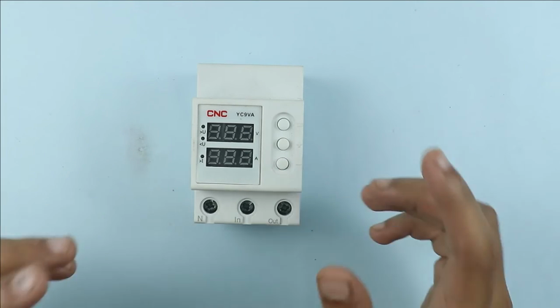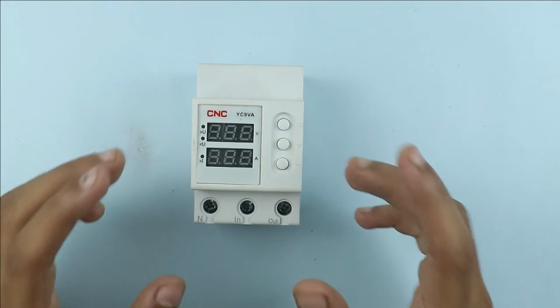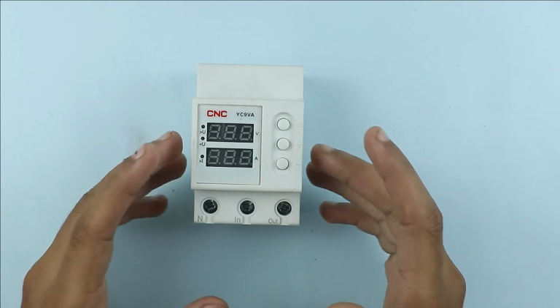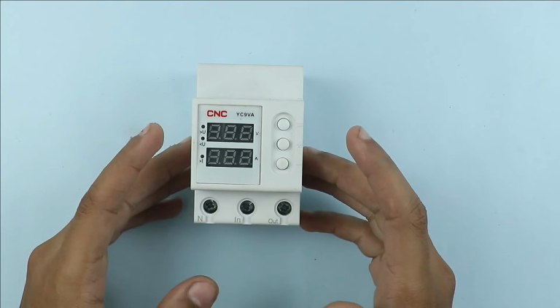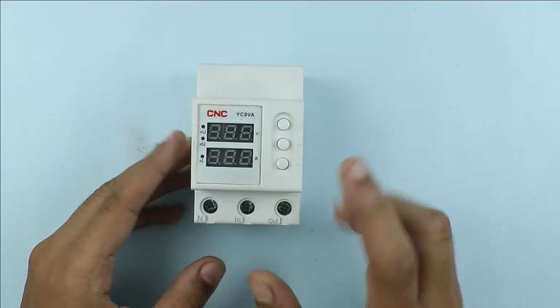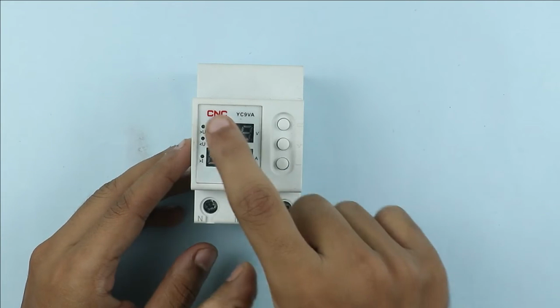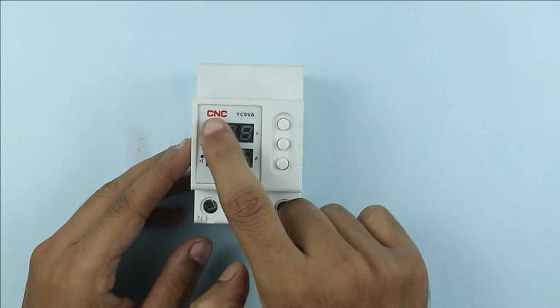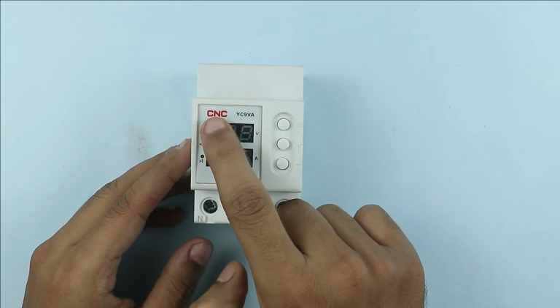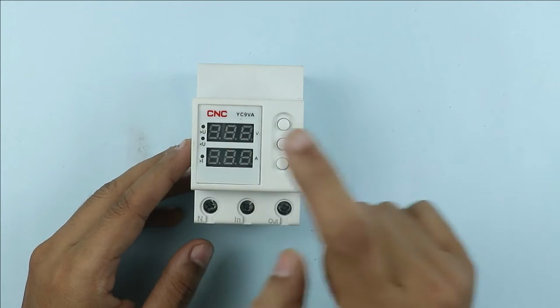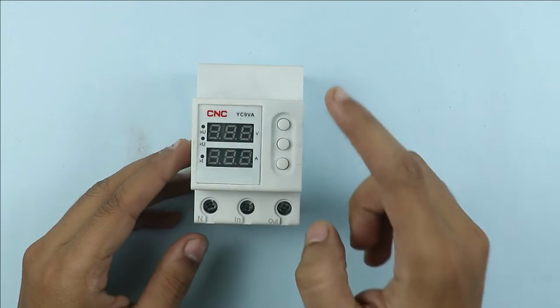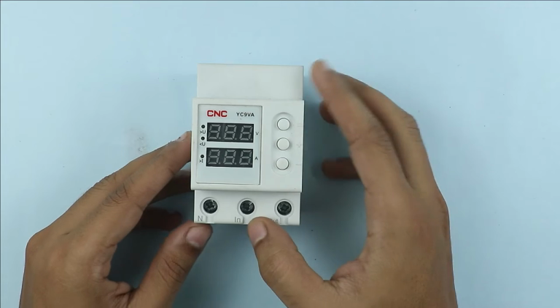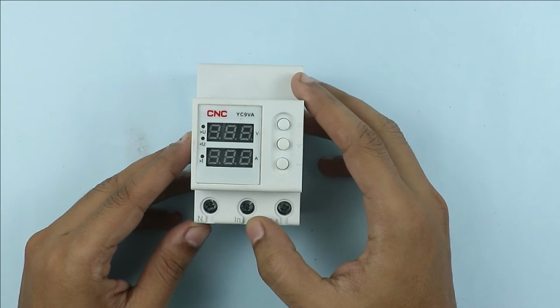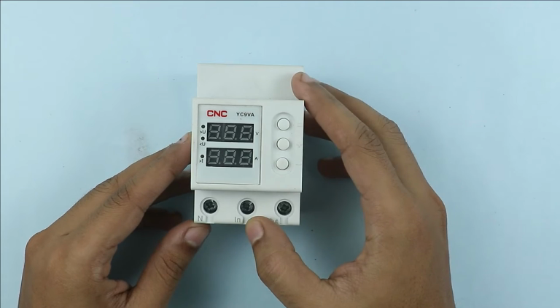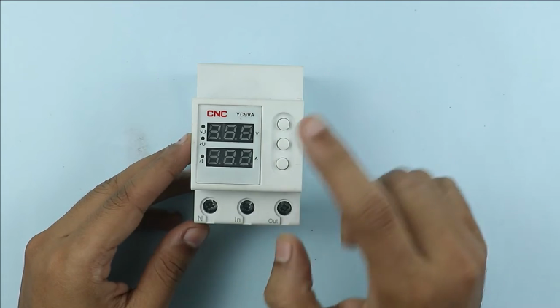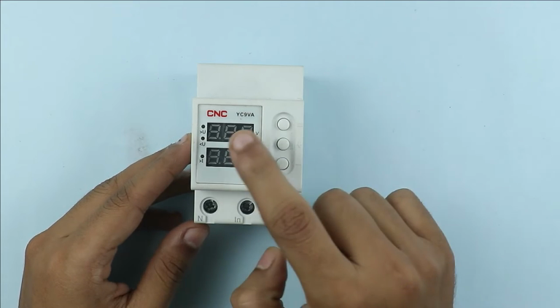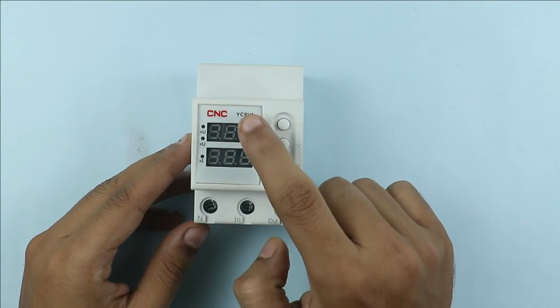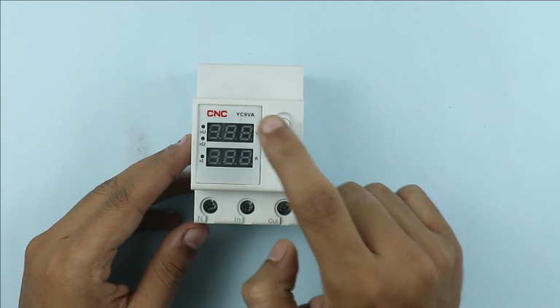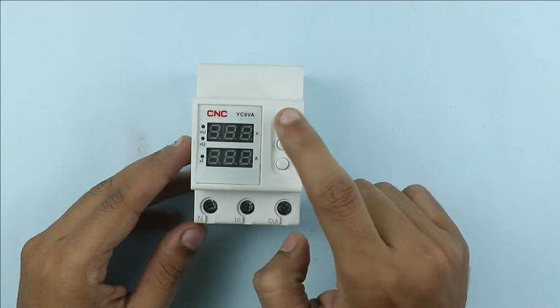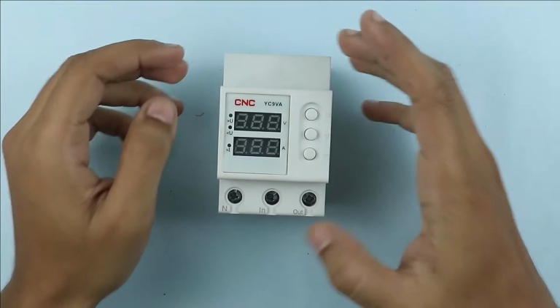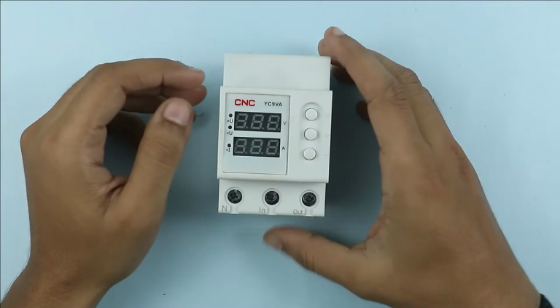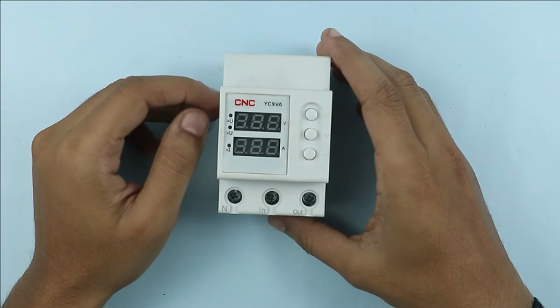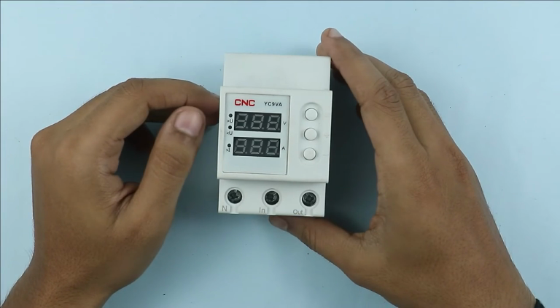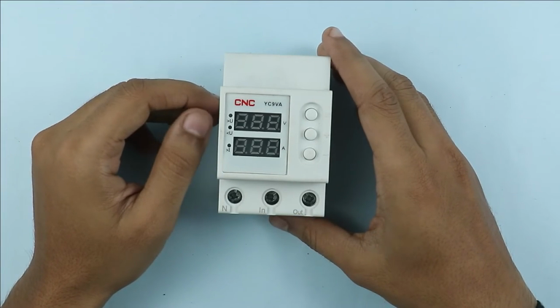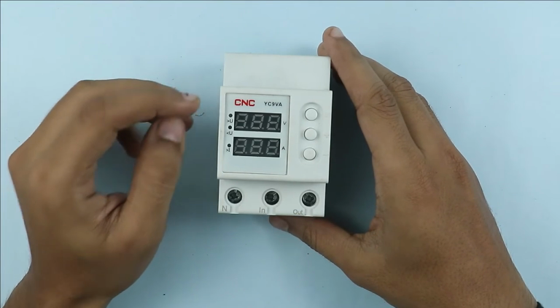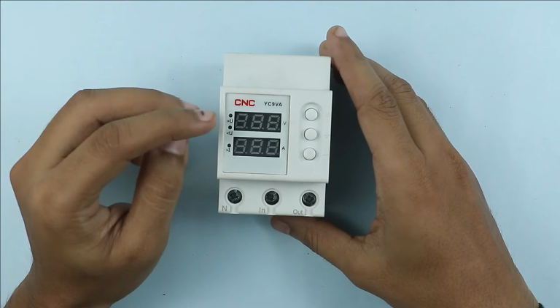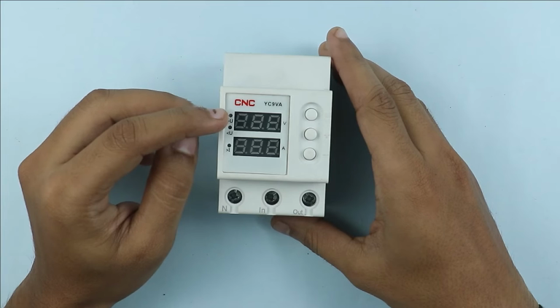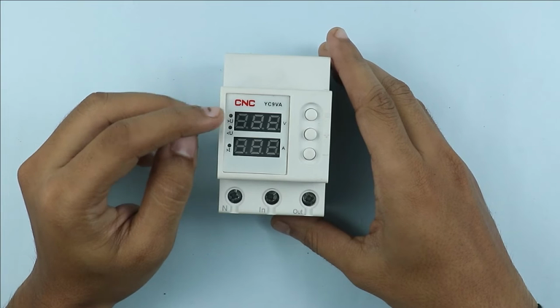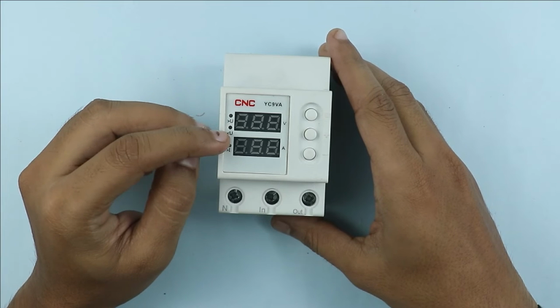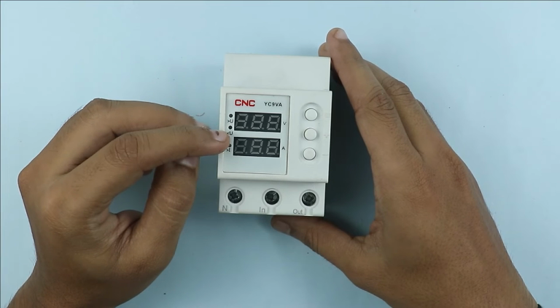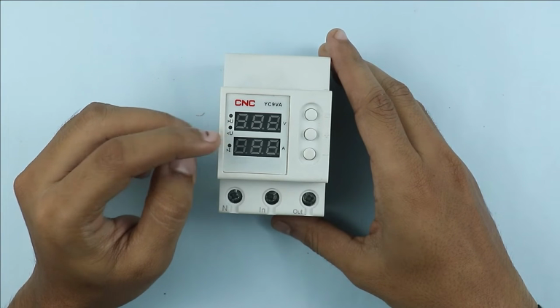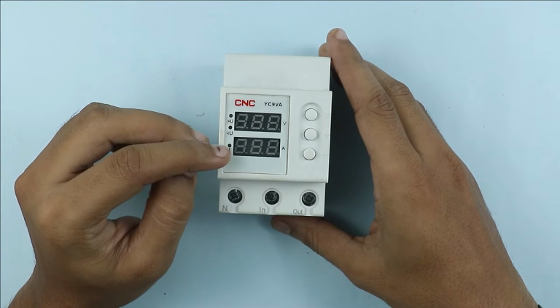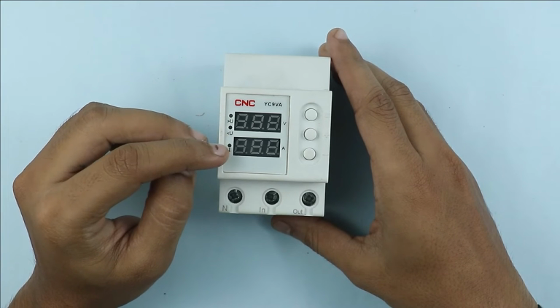This device is manufactured by CNC company and the model number of this device is YC9V8. This device provides protection from over voltage, under voltage, and over current.